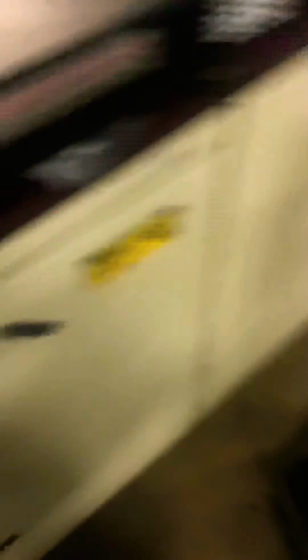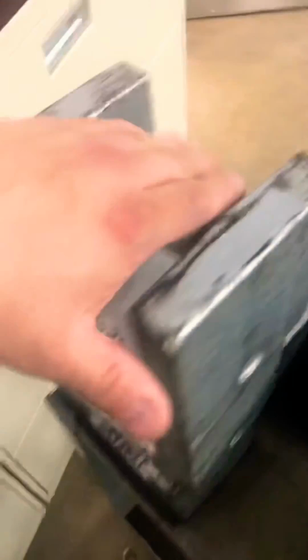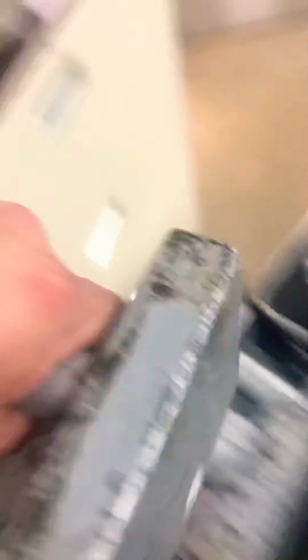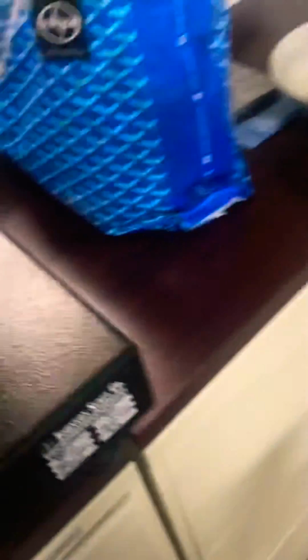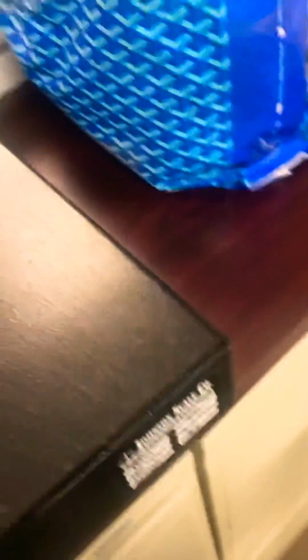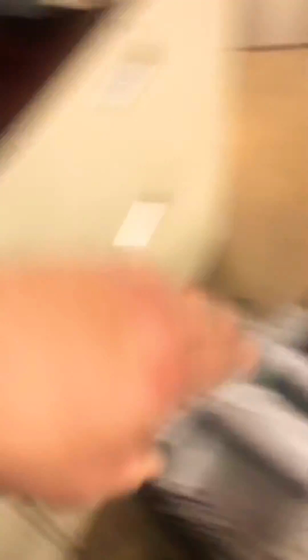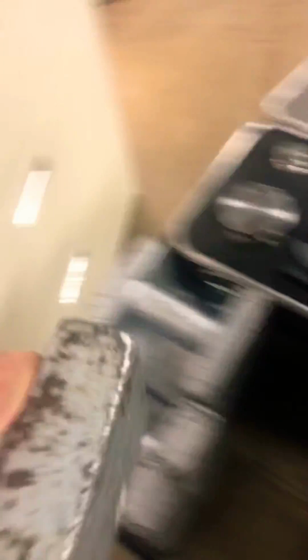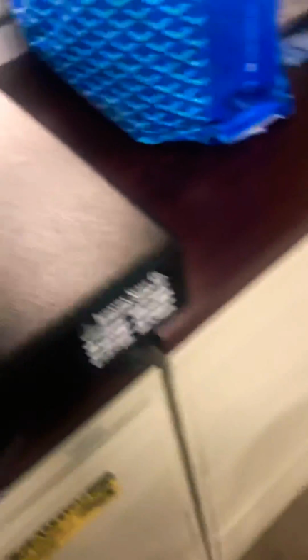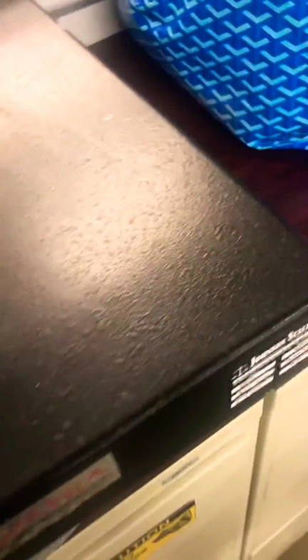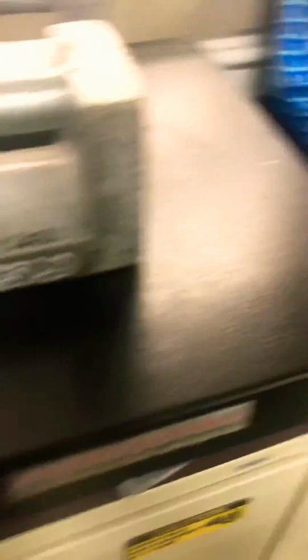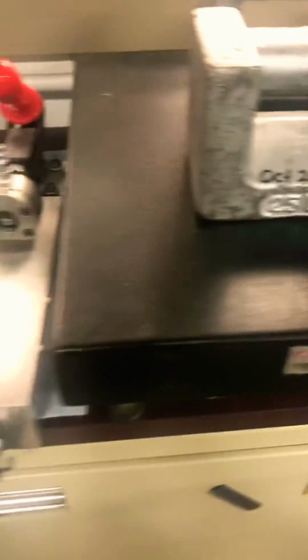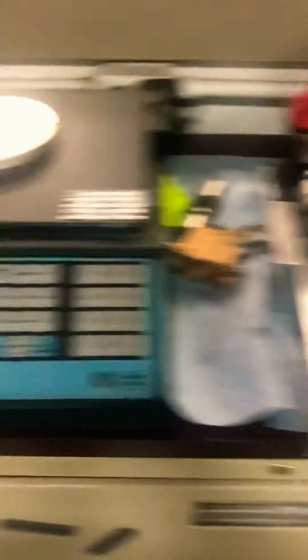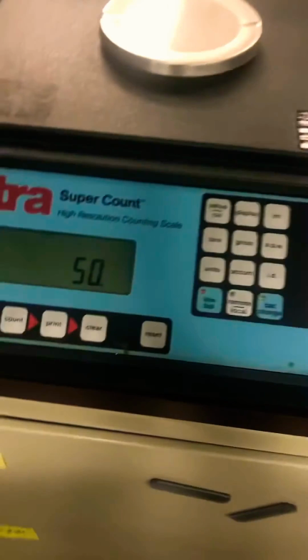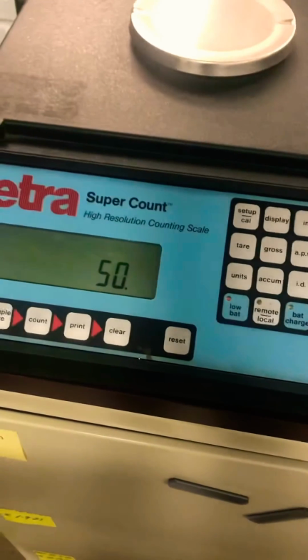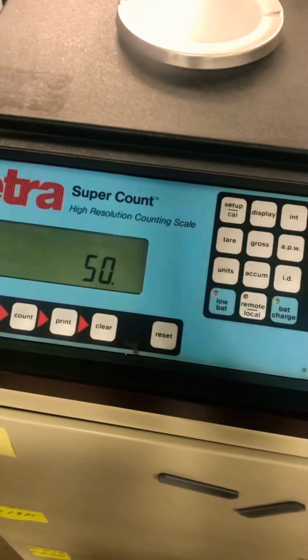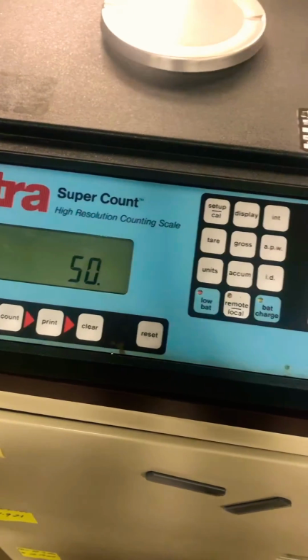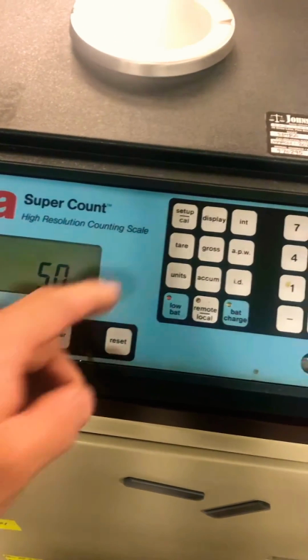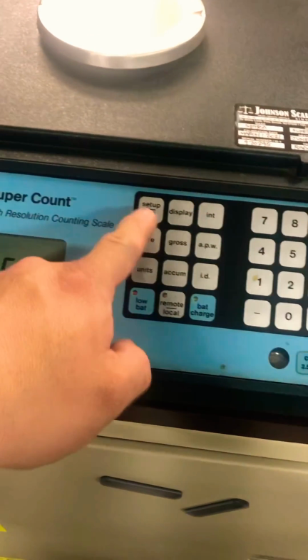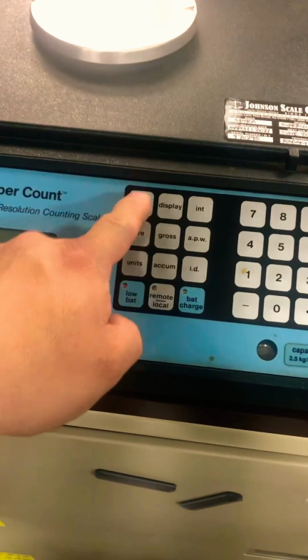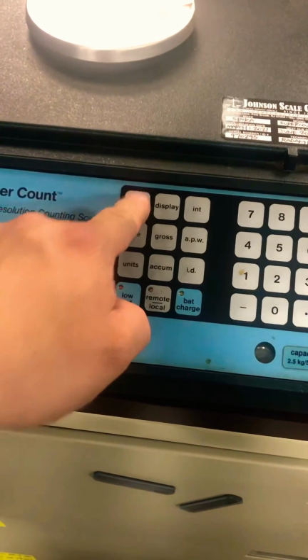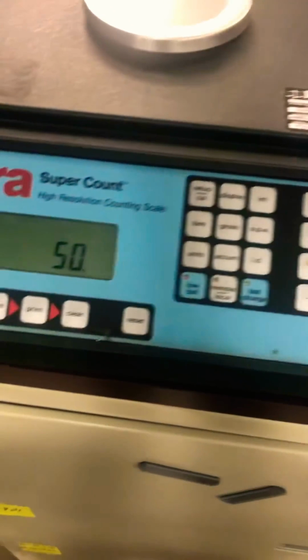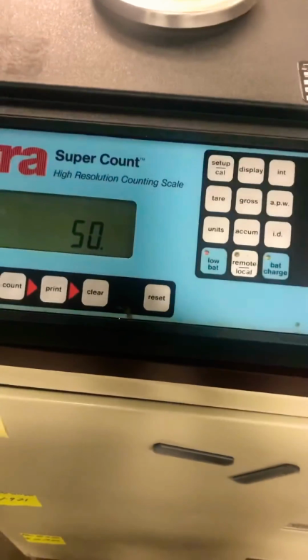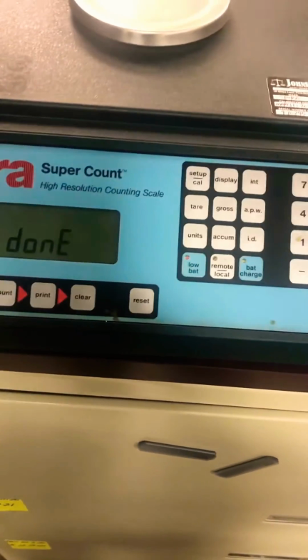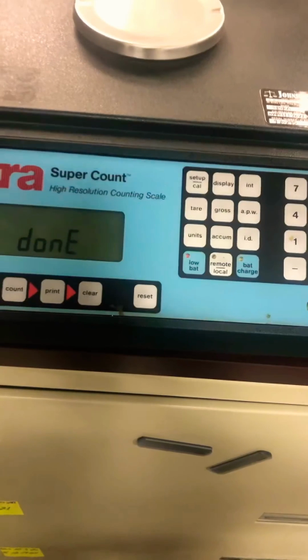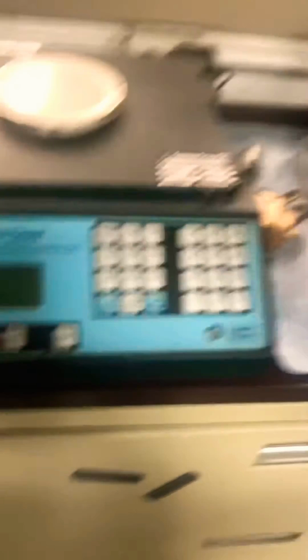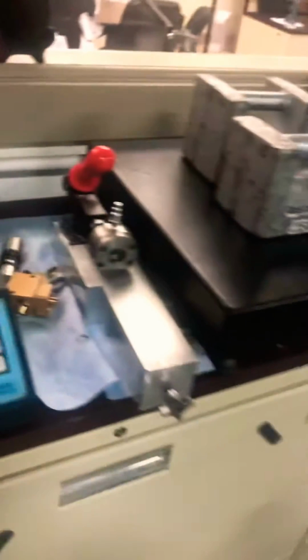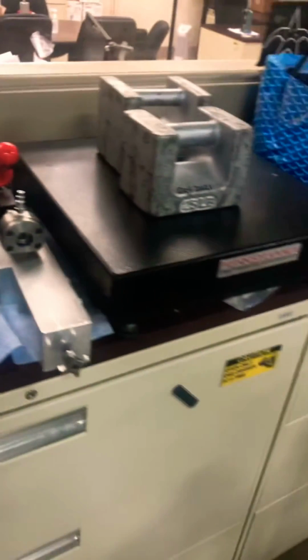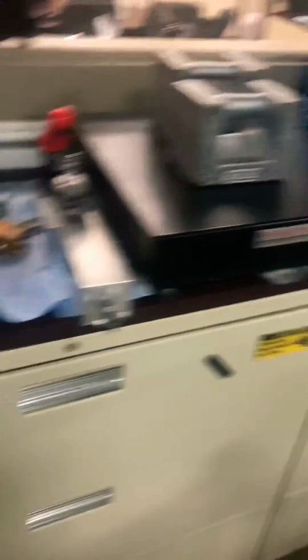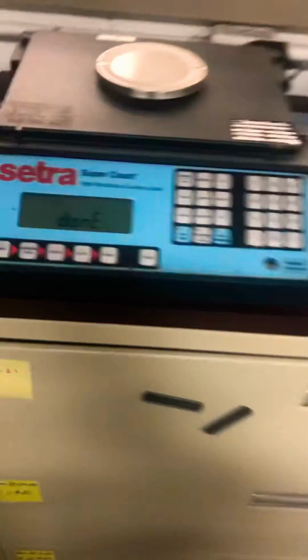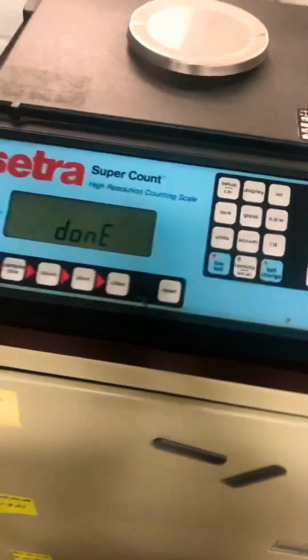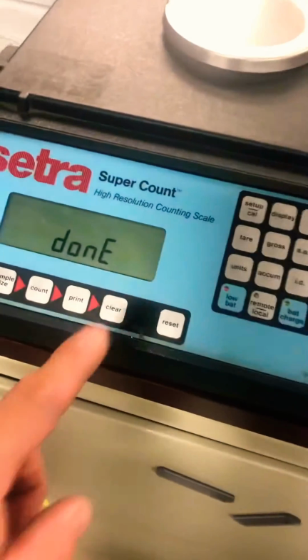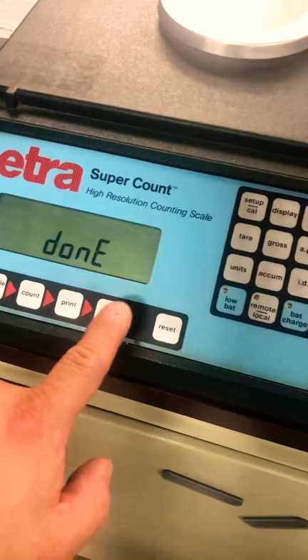I'm going to take two 25s and put them on there. I'm going to hit Setup Cal. The load's done, and then you hit clear.